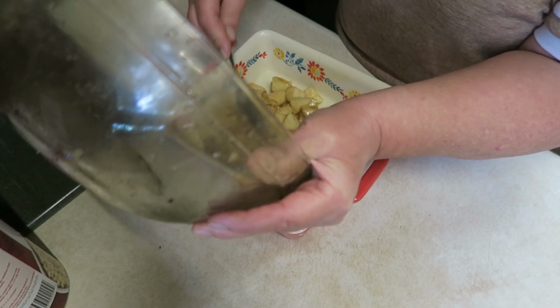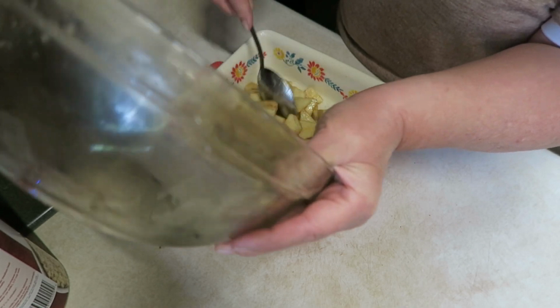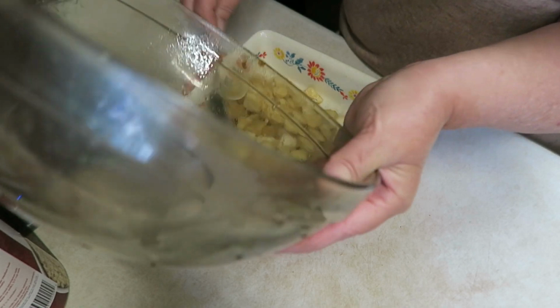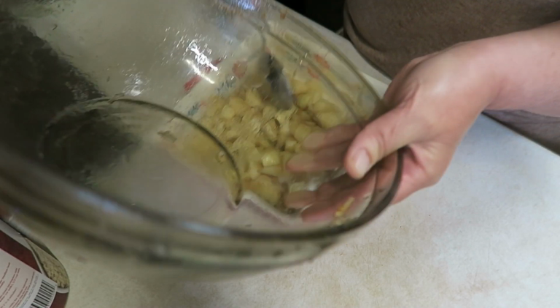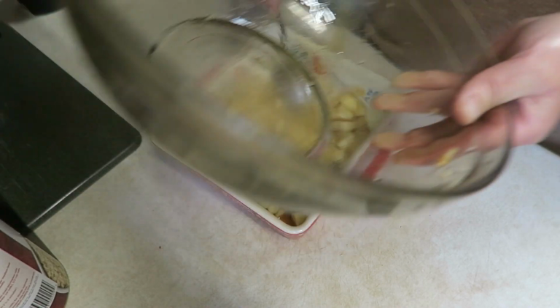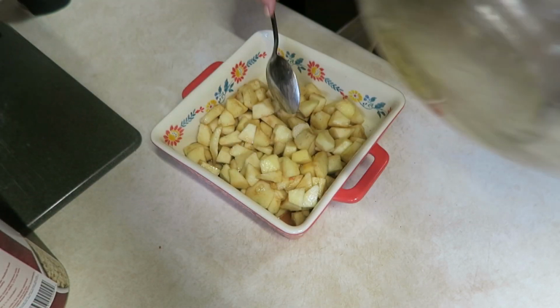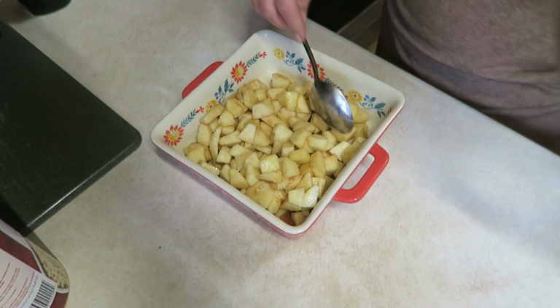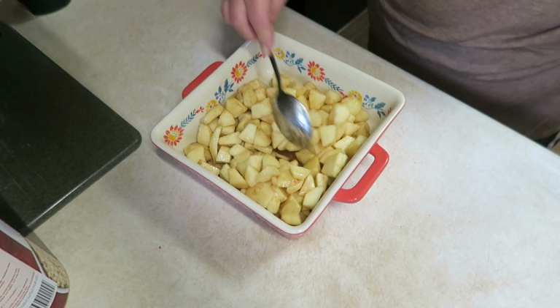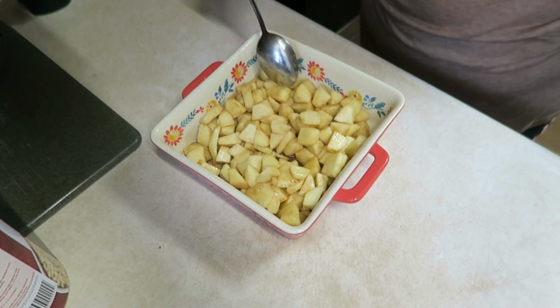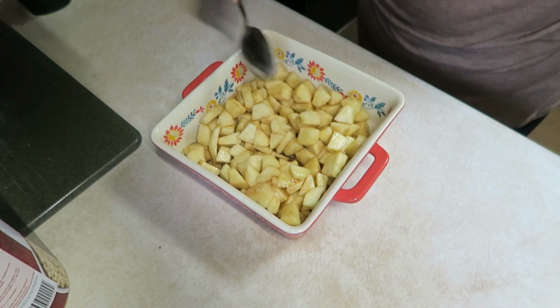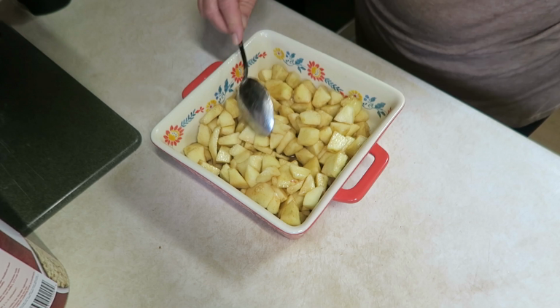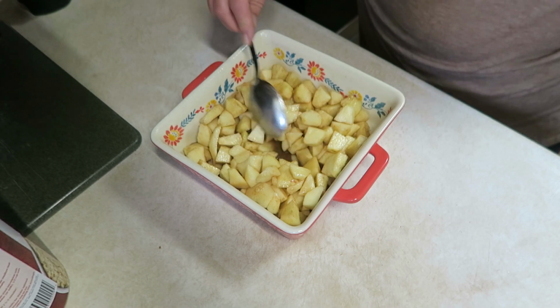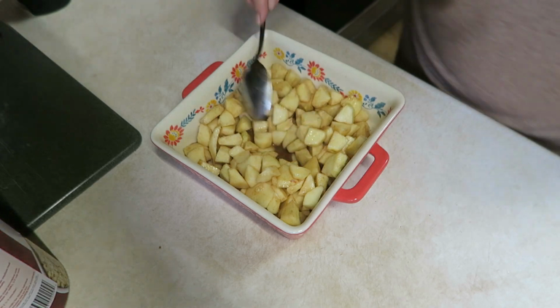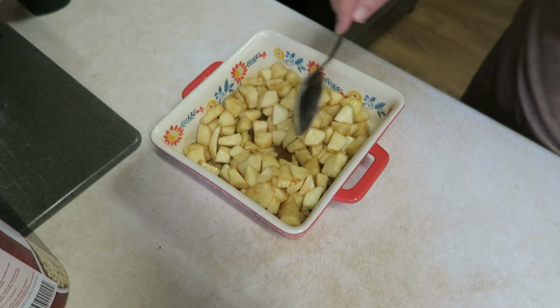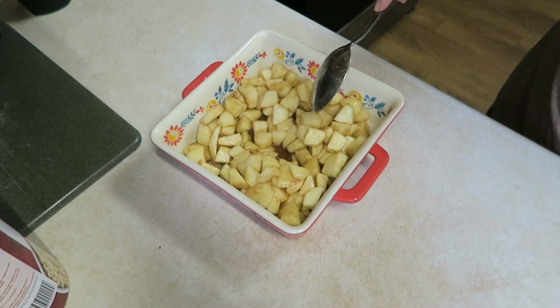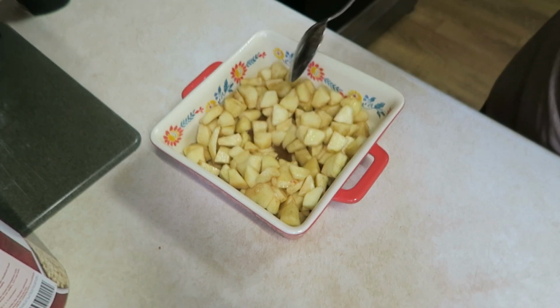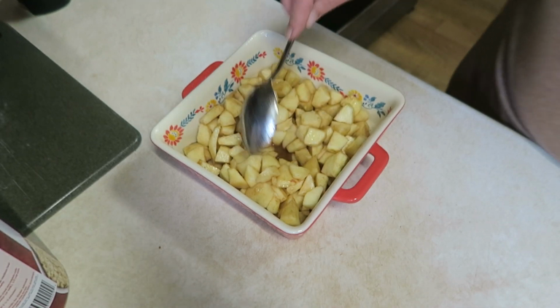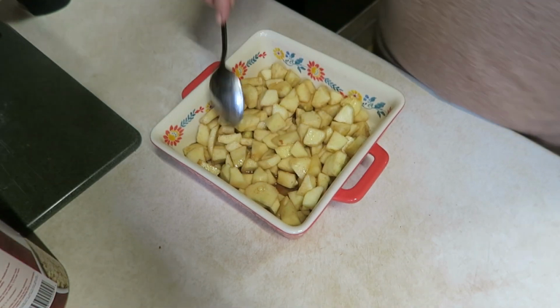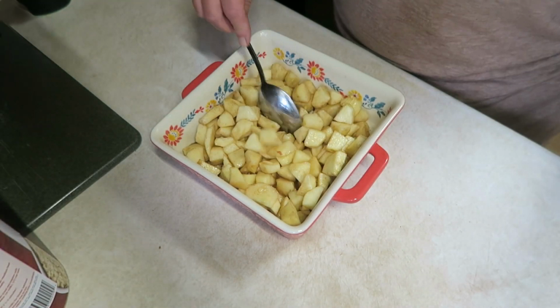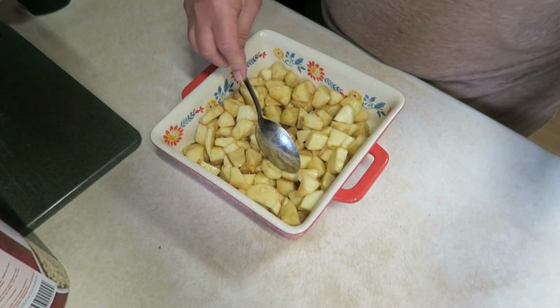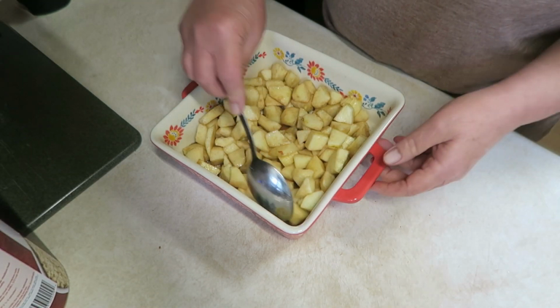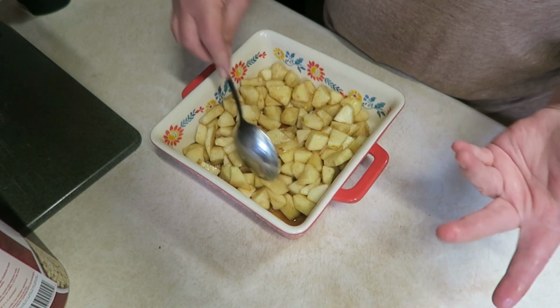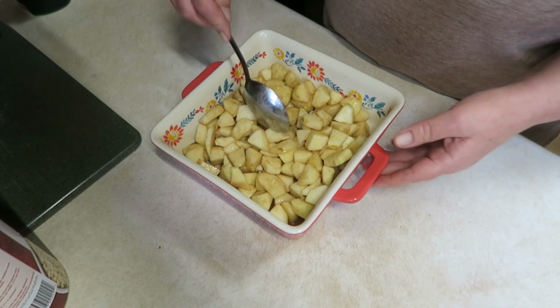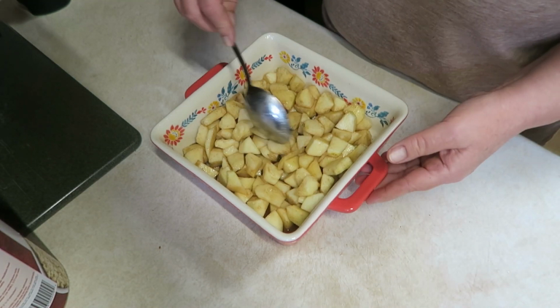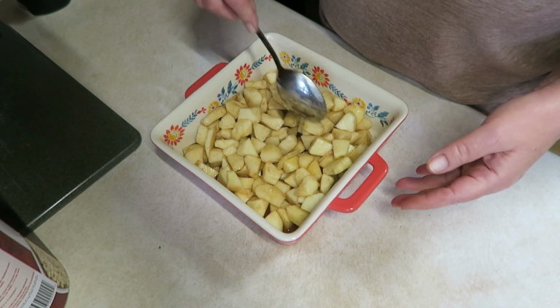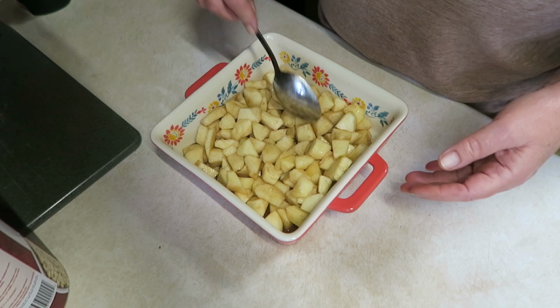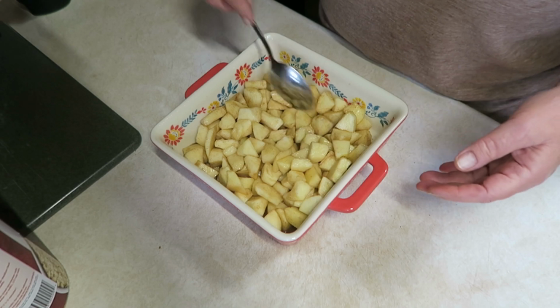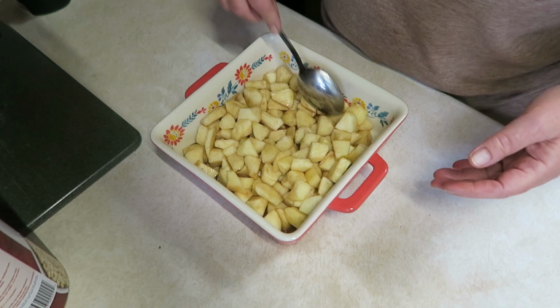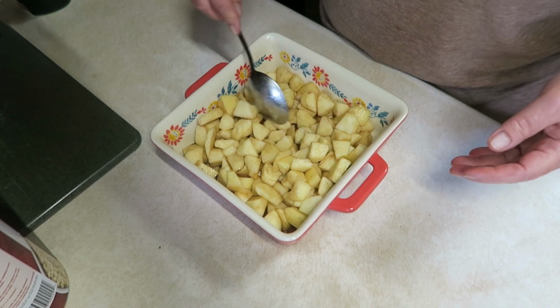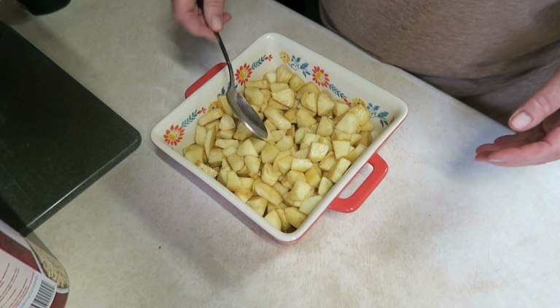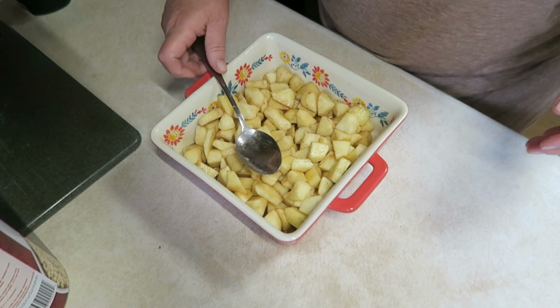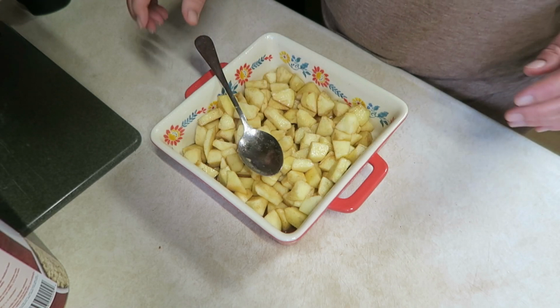I'm just going to pour these into my baking dish. If you've got more apples at home, you can go right ahead and make a bigger one. You will thank me later, but I really just needed to do something with these apples.